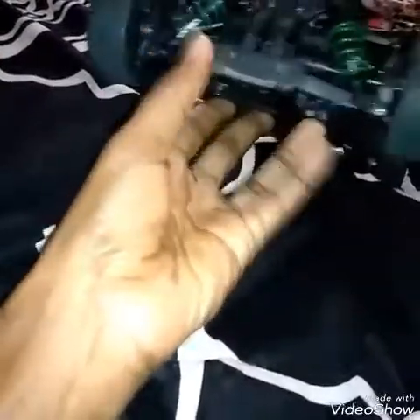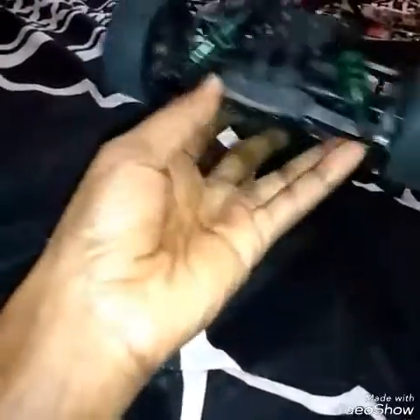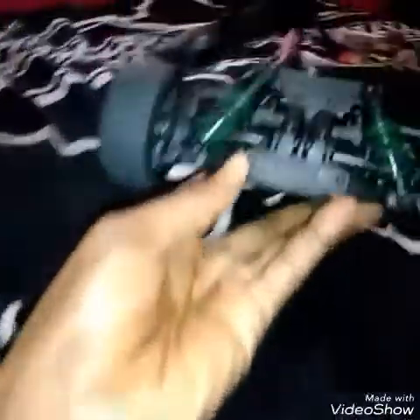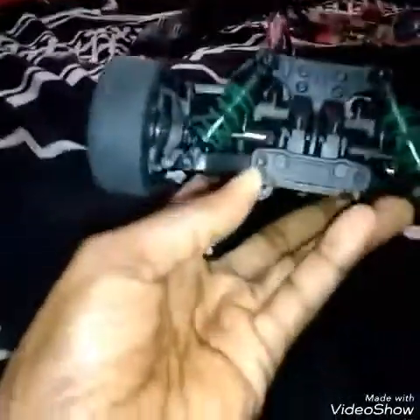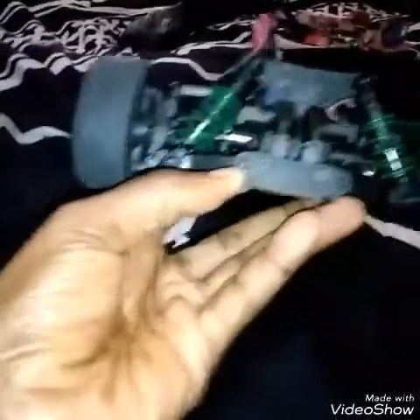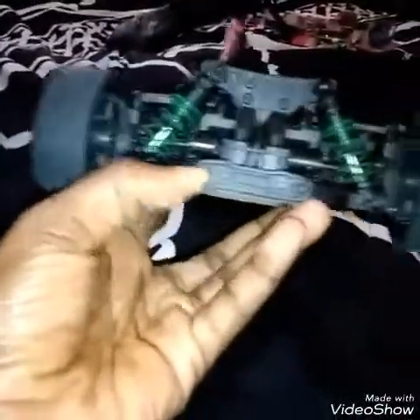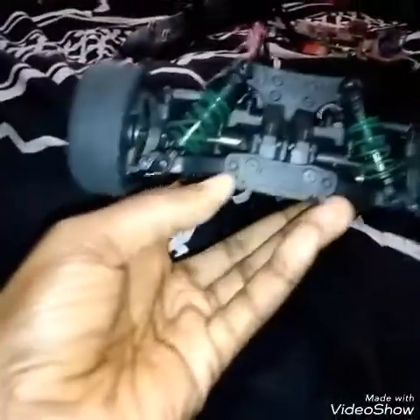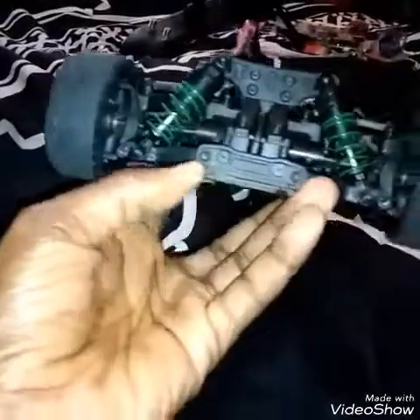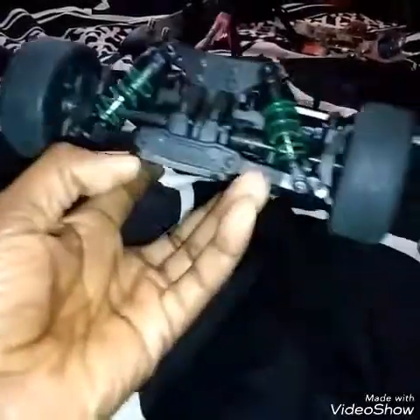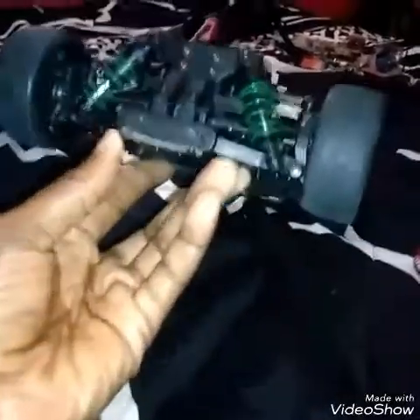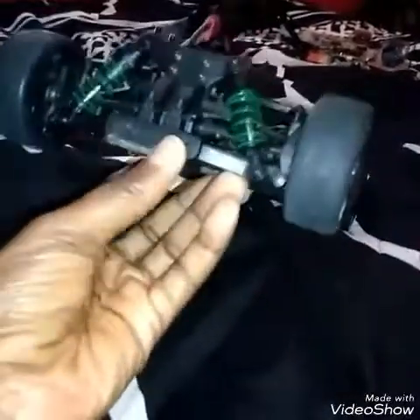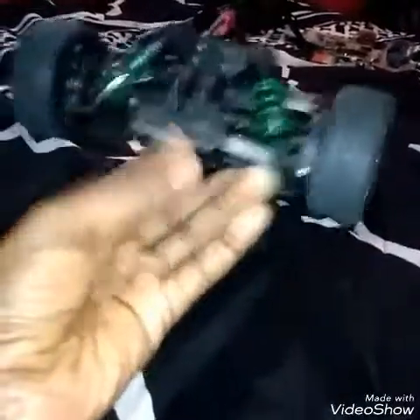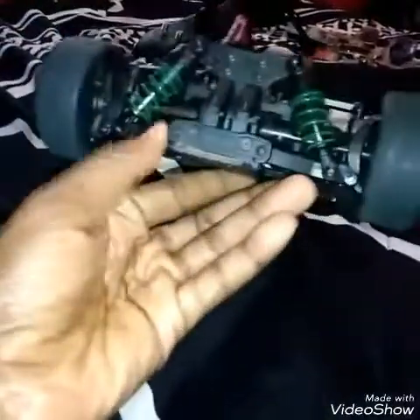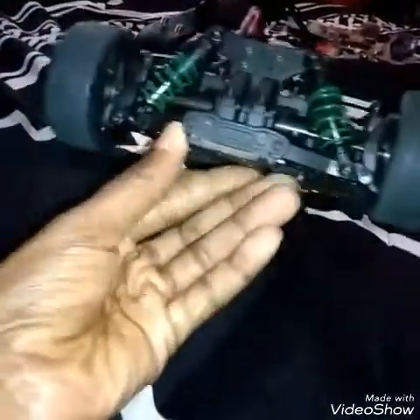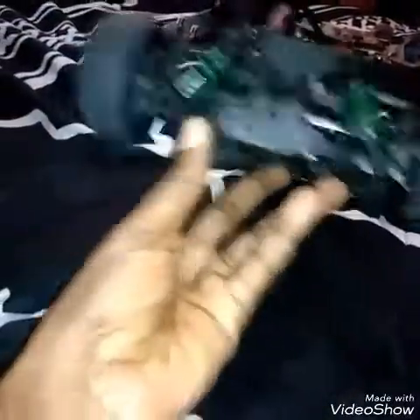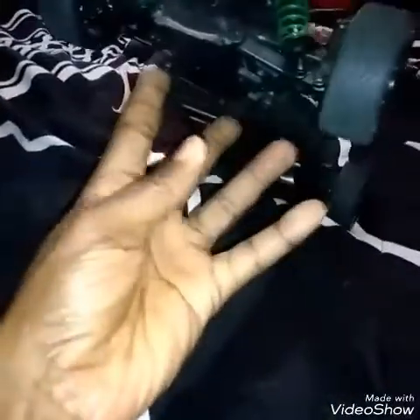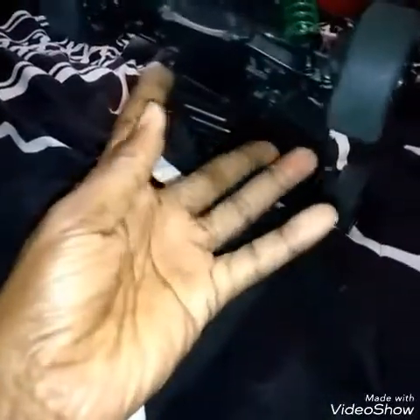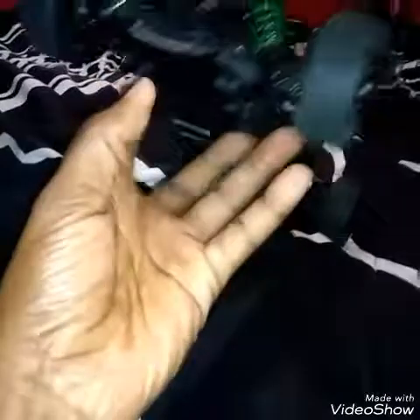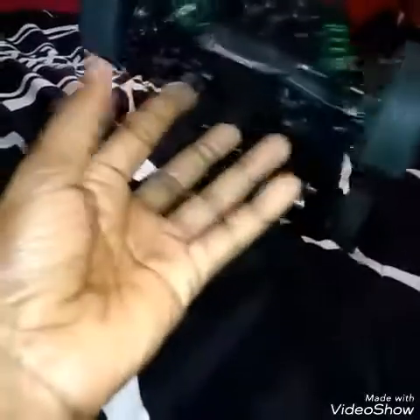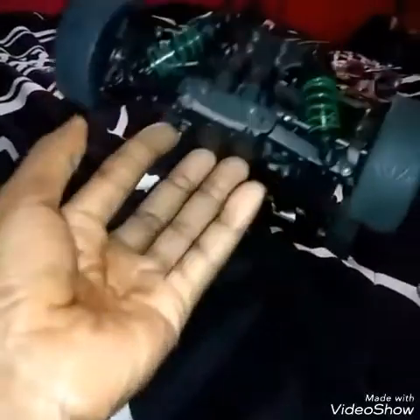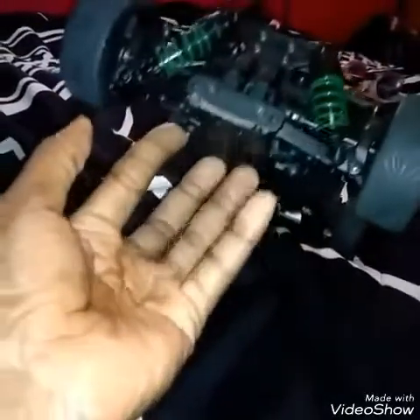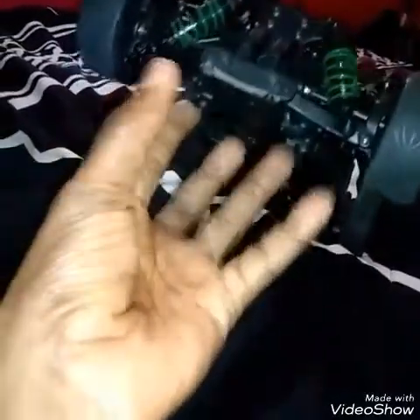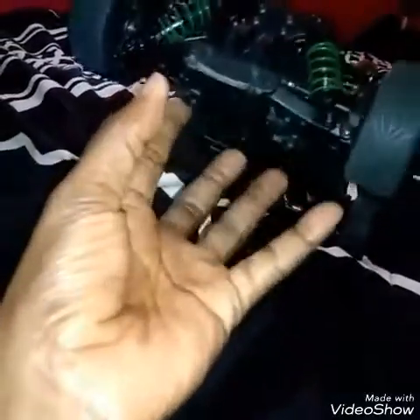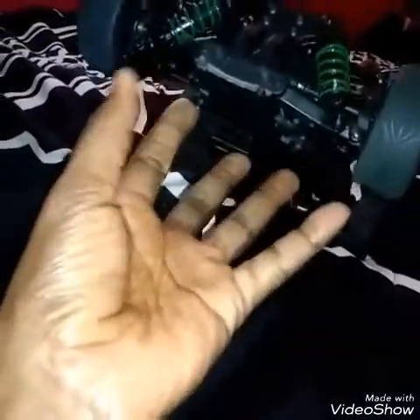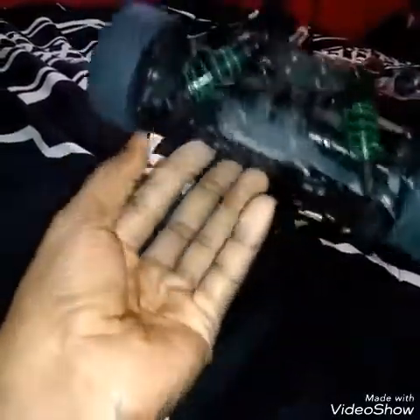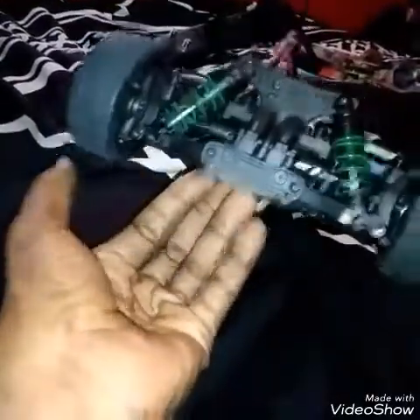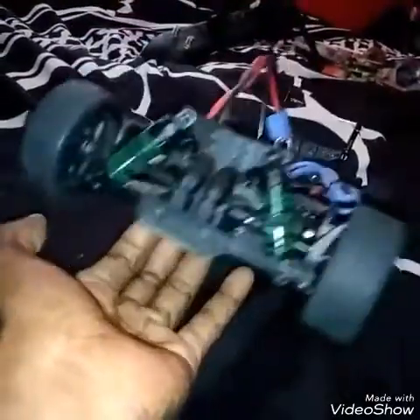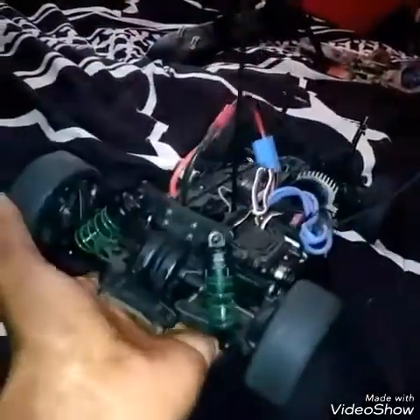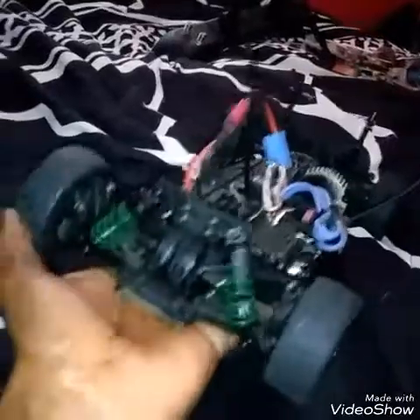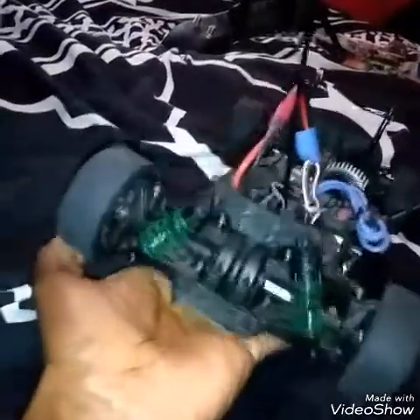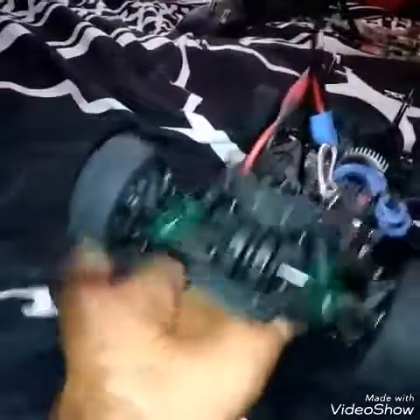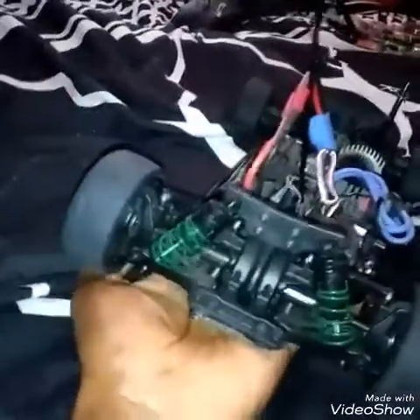You can fix these parts and modify them any type of way you want to. So this being broken is not even an issue to me — very simple and easy to fix. Everybody have a good day, good night, and enjoy your collection. I'll talk to you guys later in the next video.